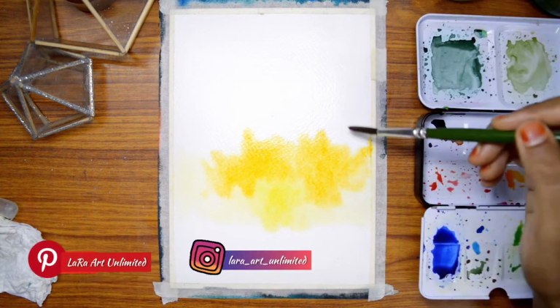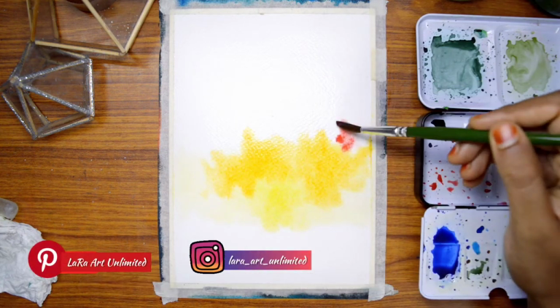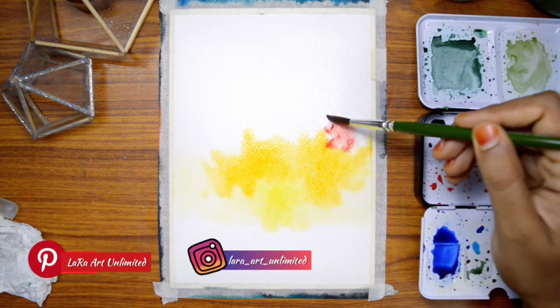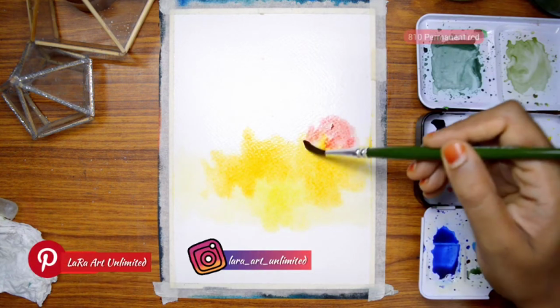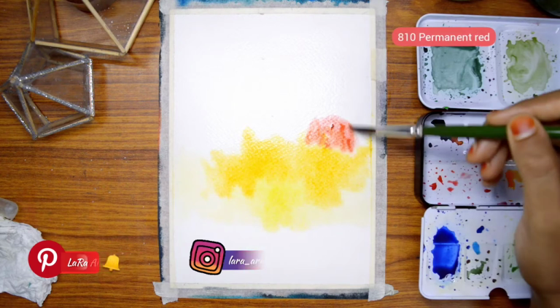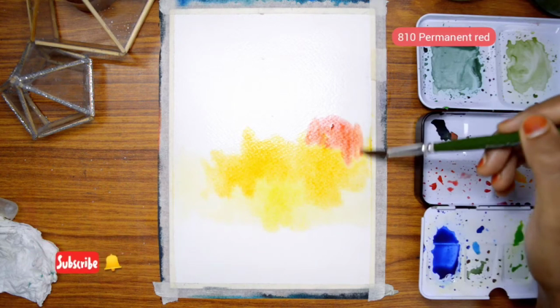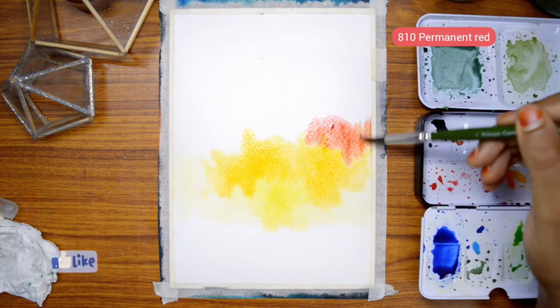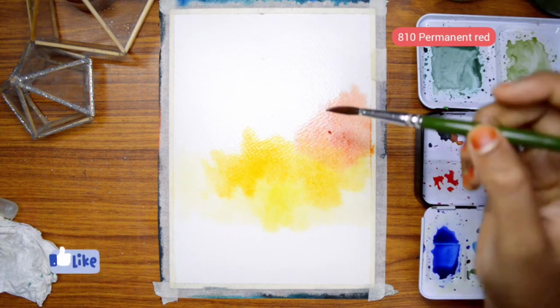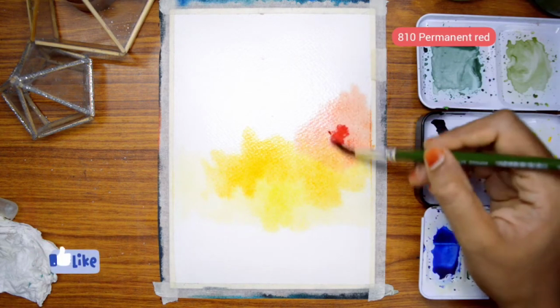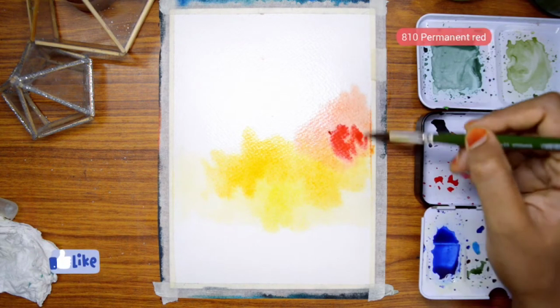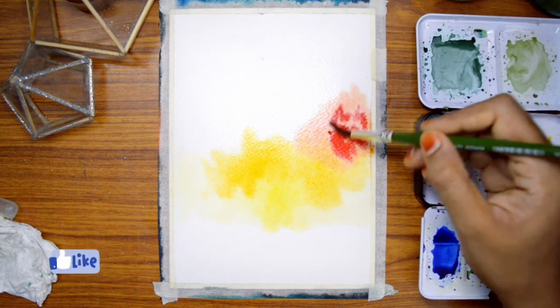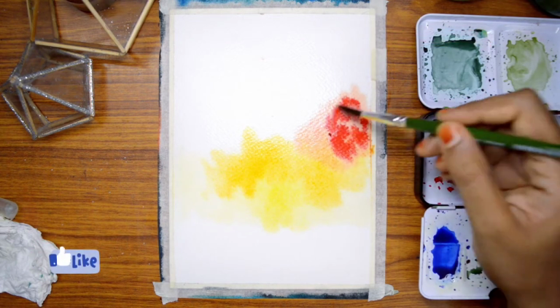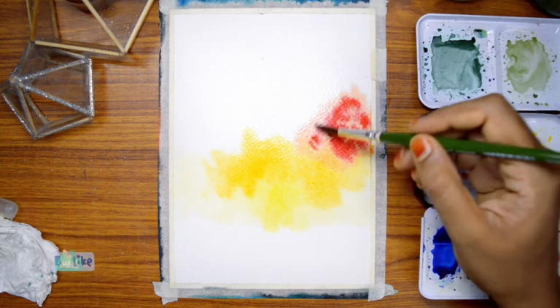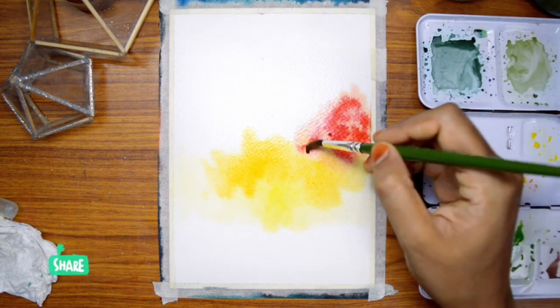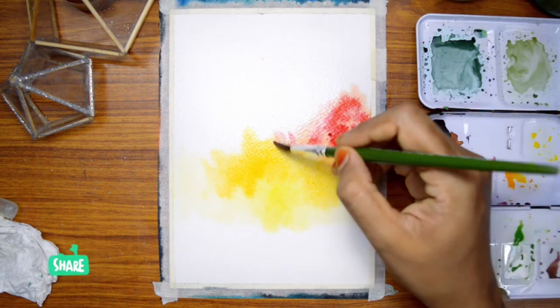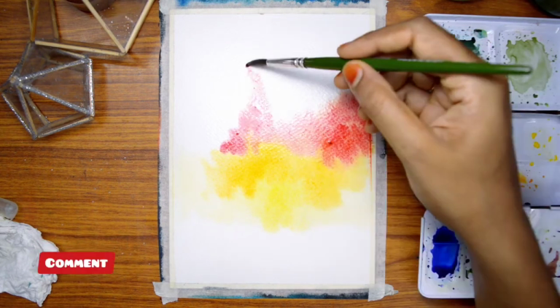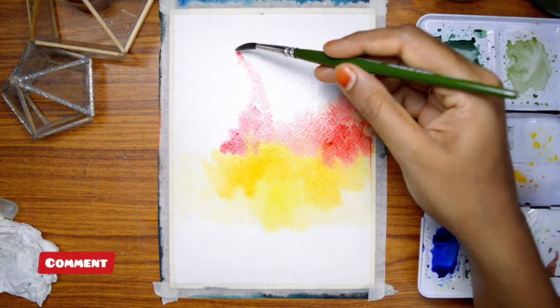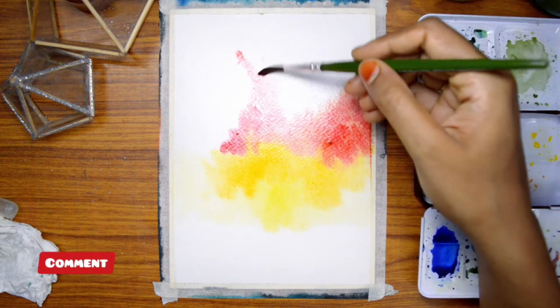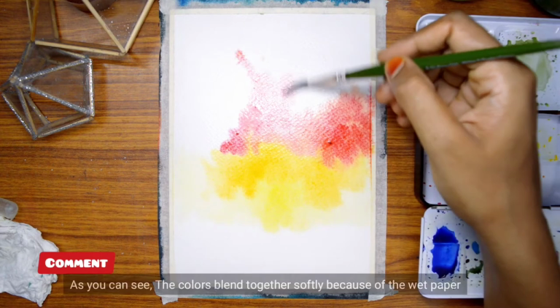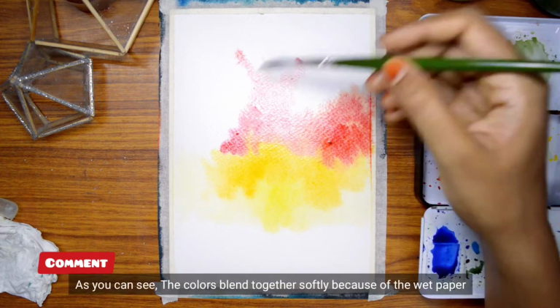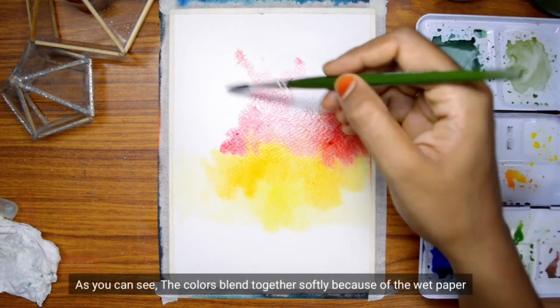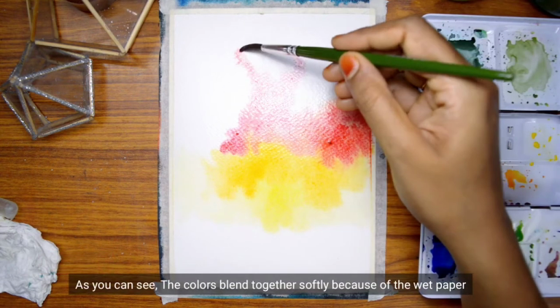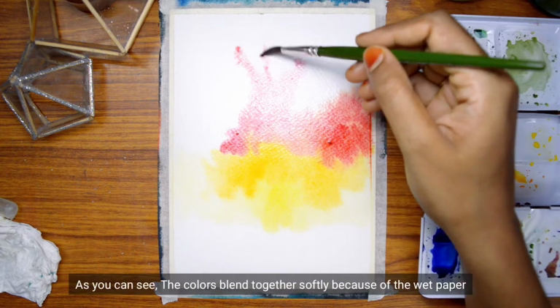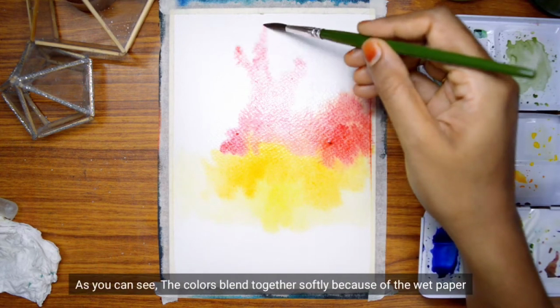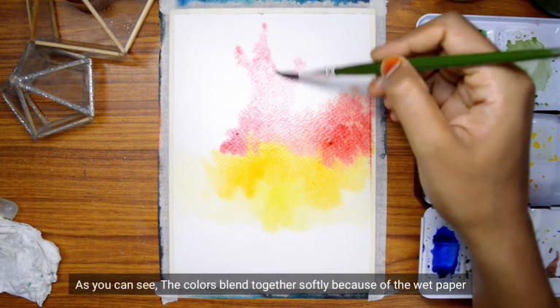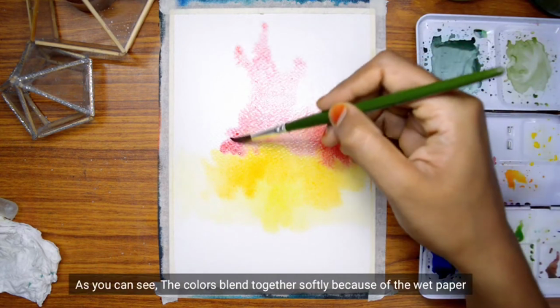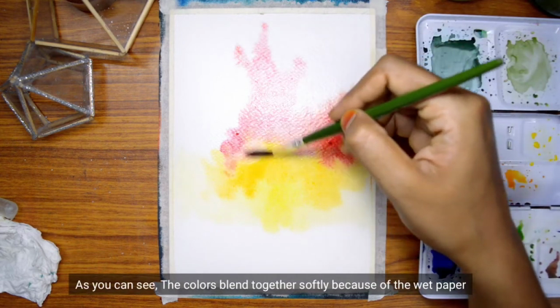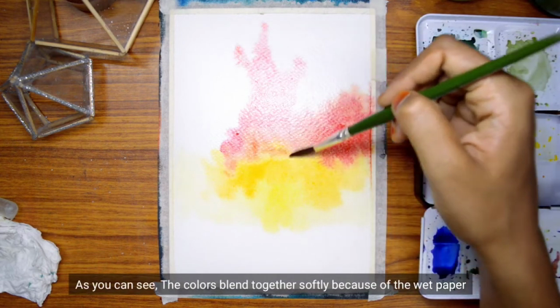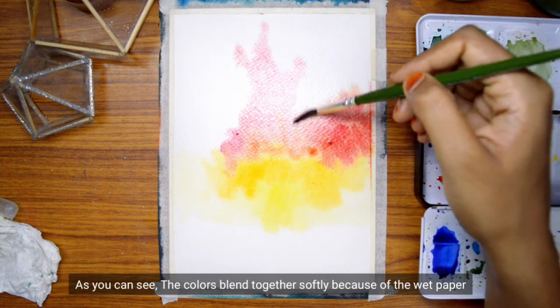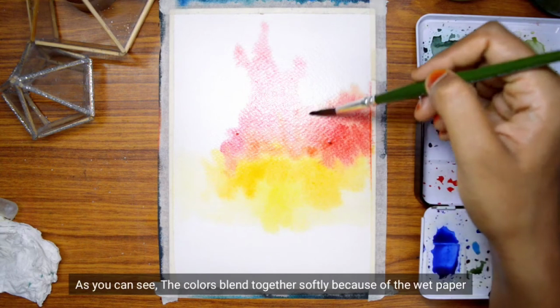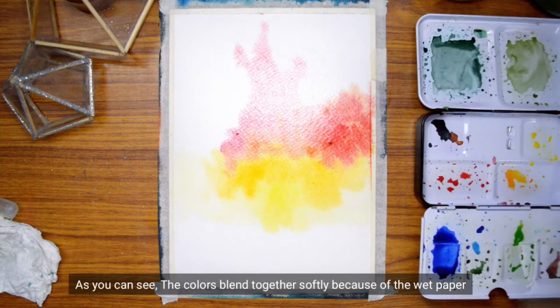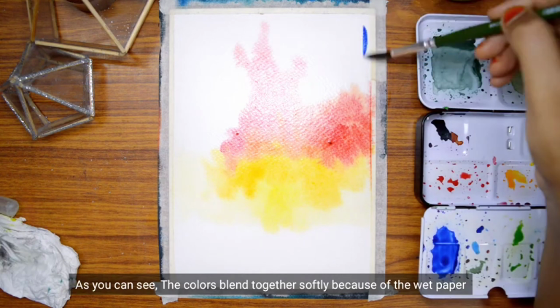Now the paper is dry. We can add anything to it. If you use the colors, it will be easier to blend. We use the wet-on-wet technique. If you don't know the colors, it will be easier to blend. It is not a harsh line.